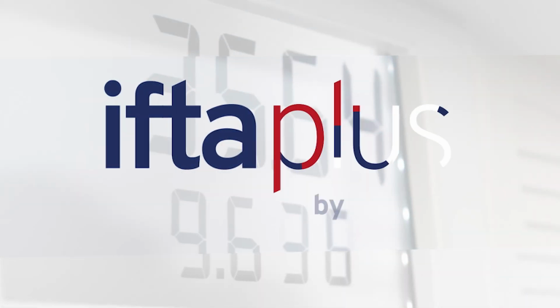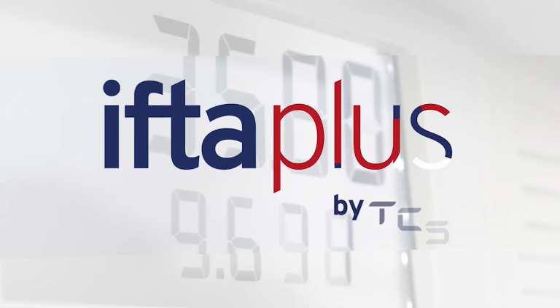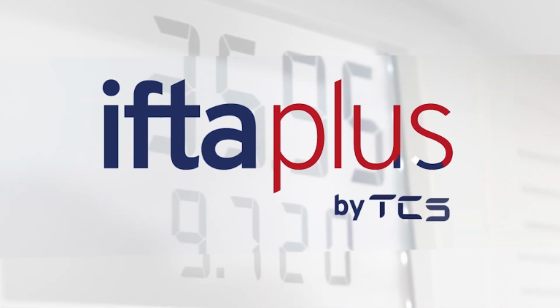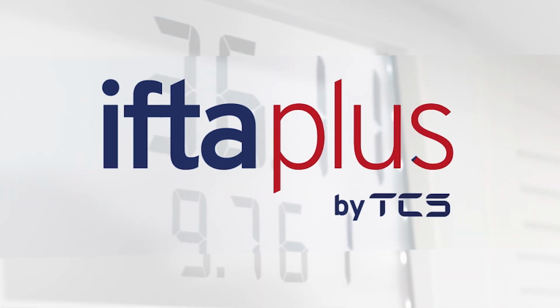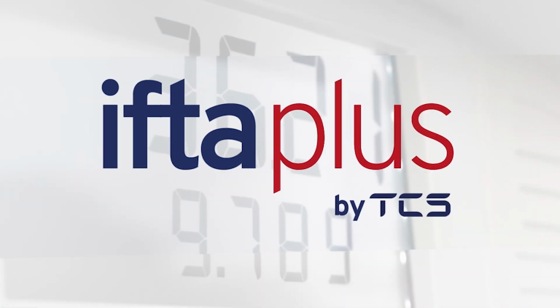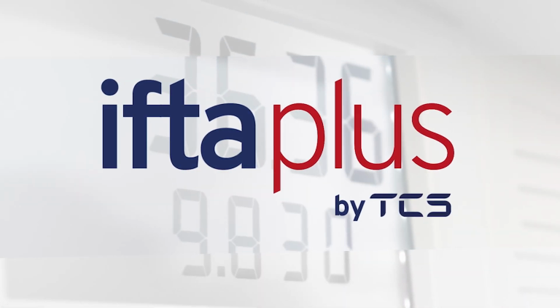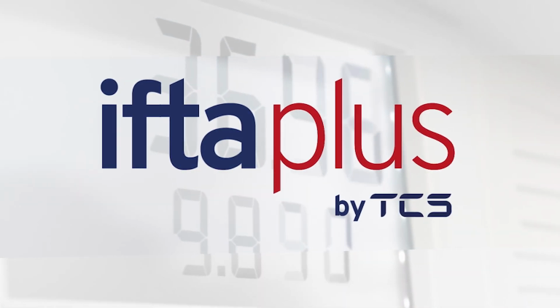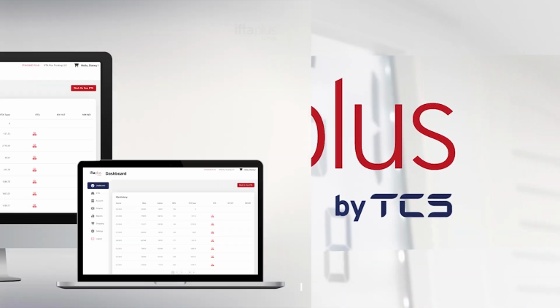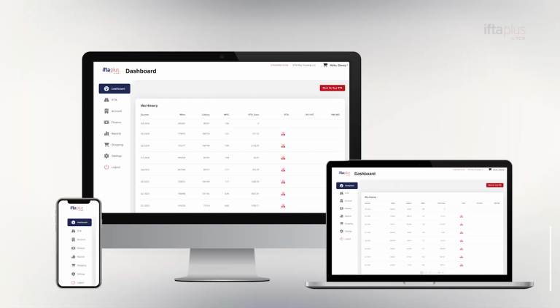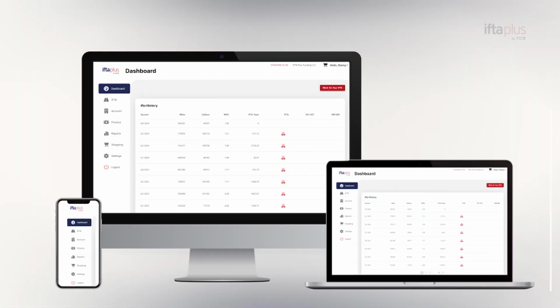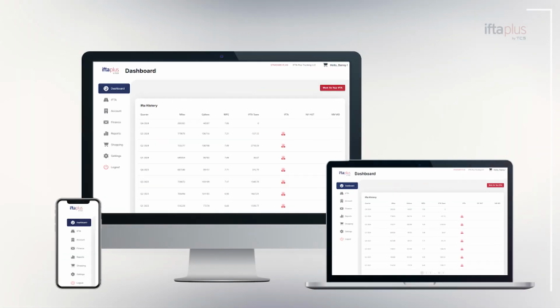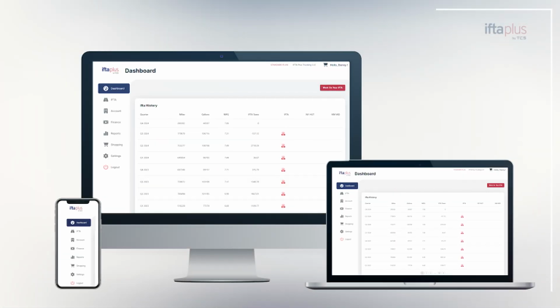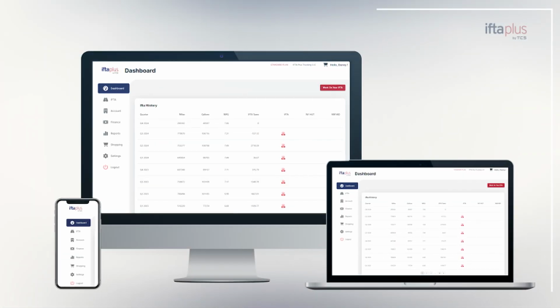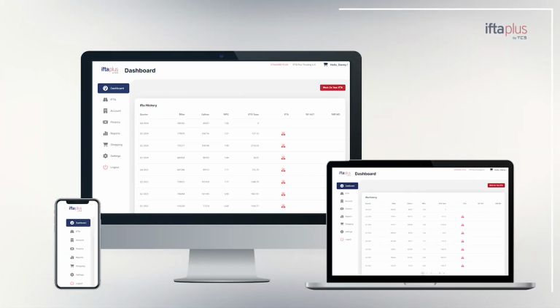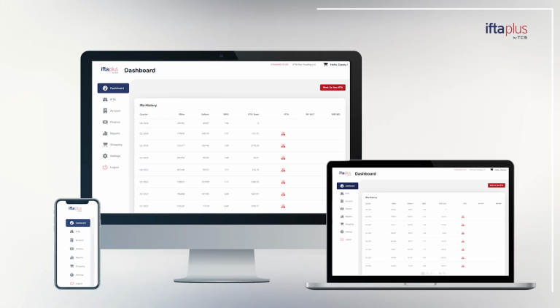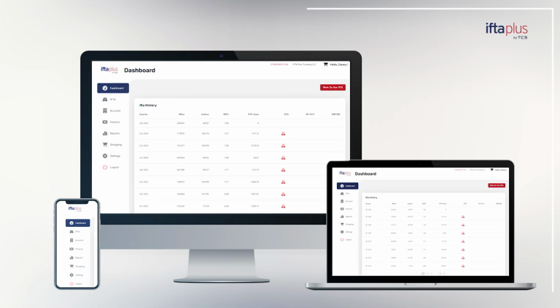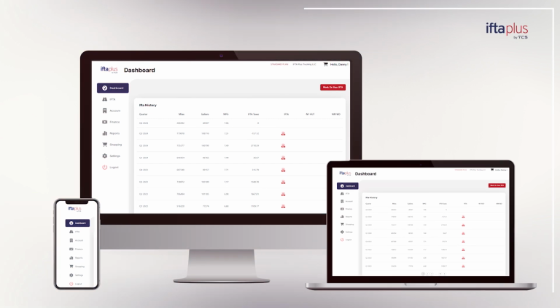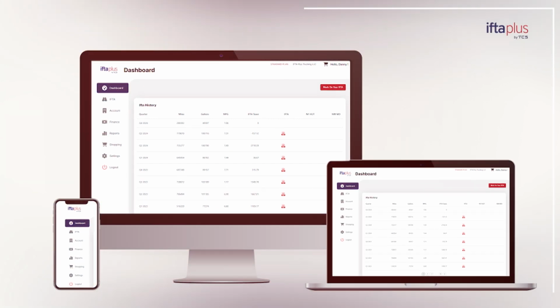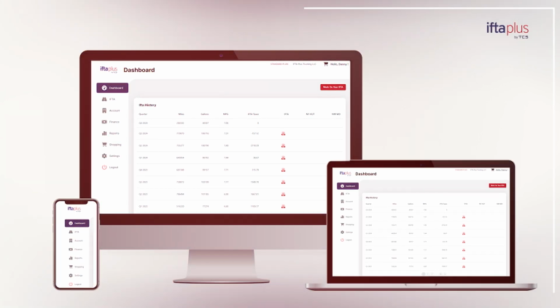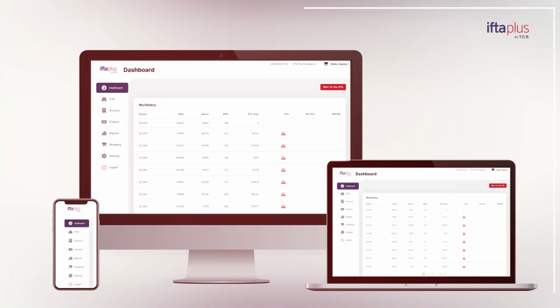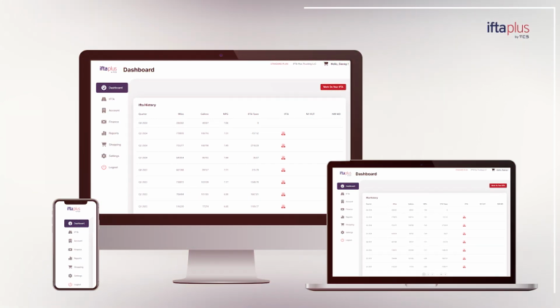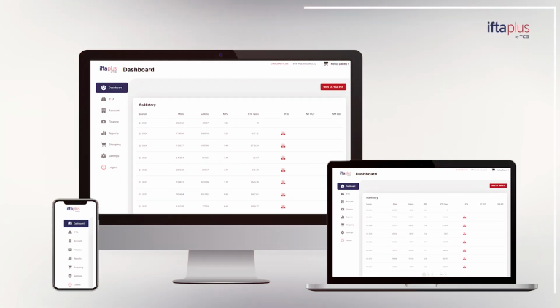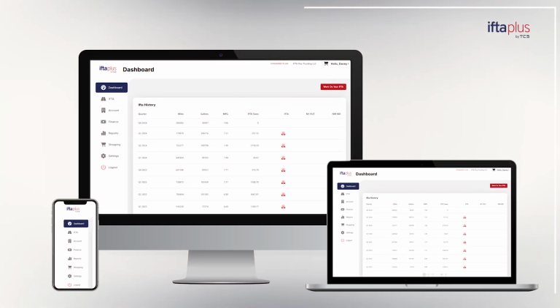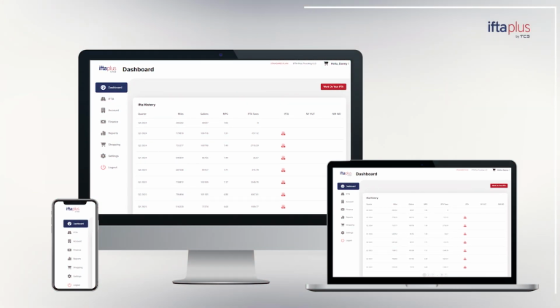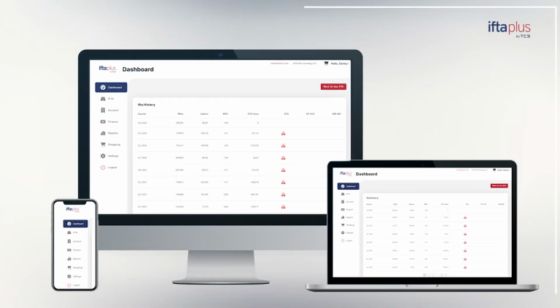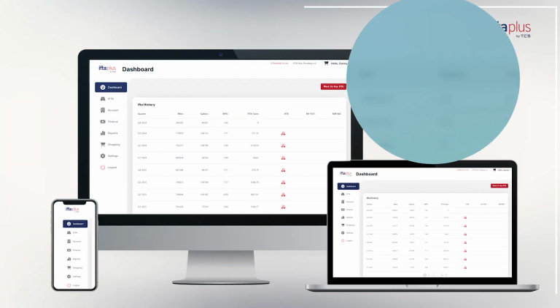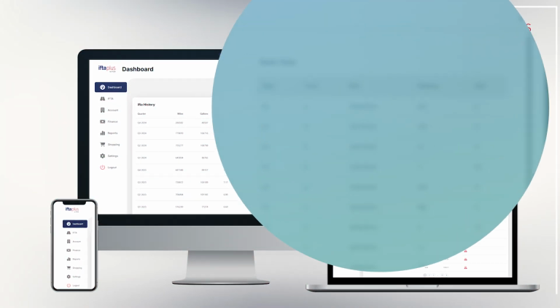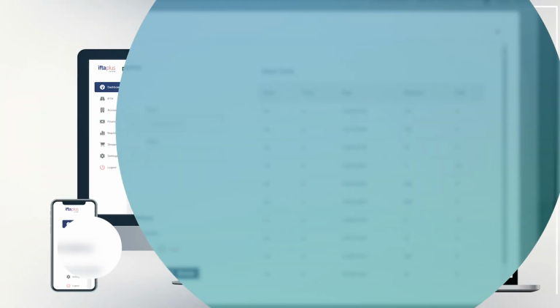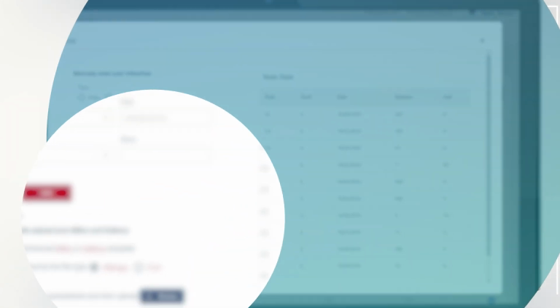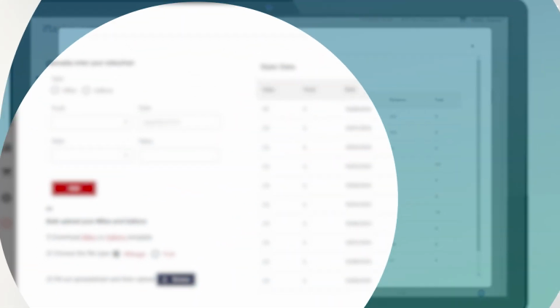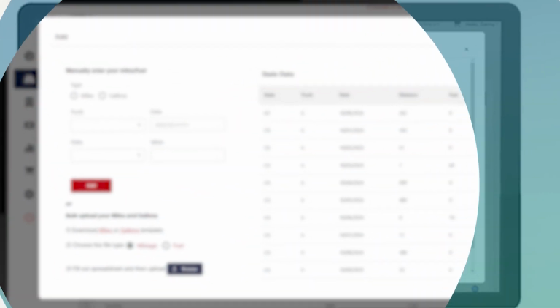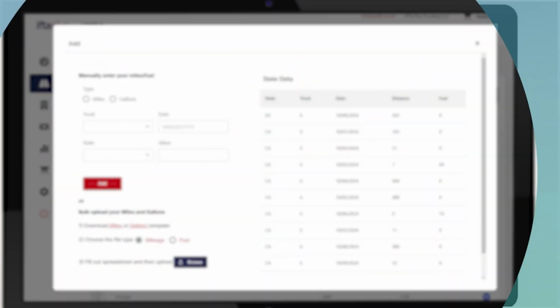IFTA Plus is built to streamline your fuel tax filing, keeping your data complete, organized, and accurate. Here's how it works.